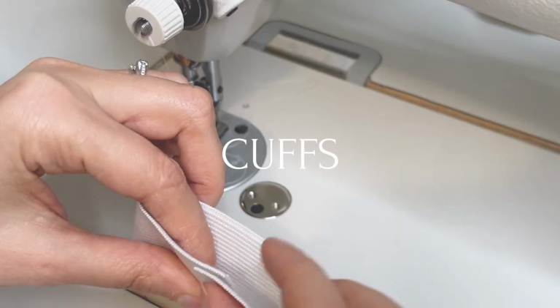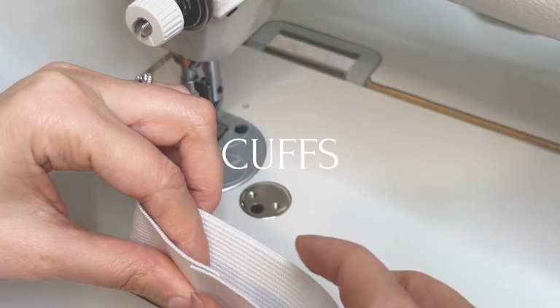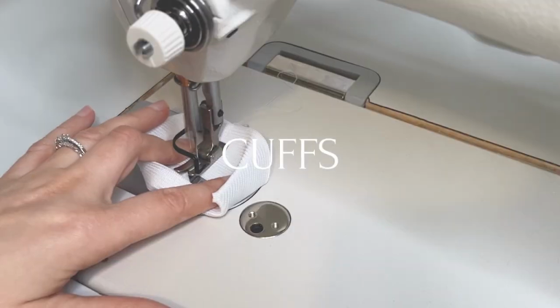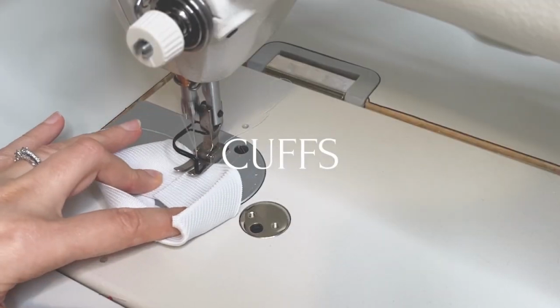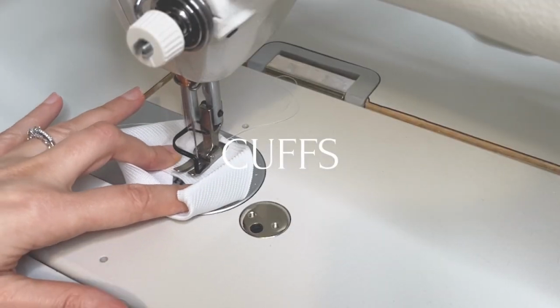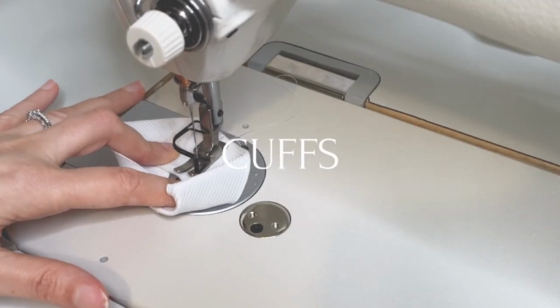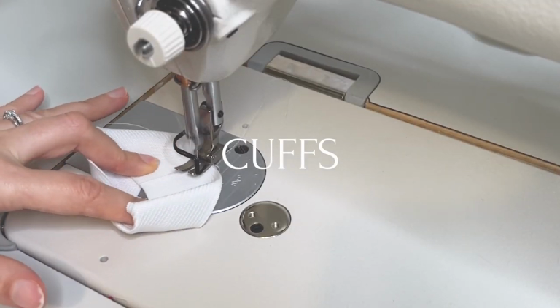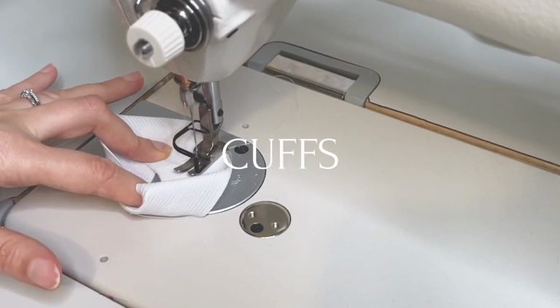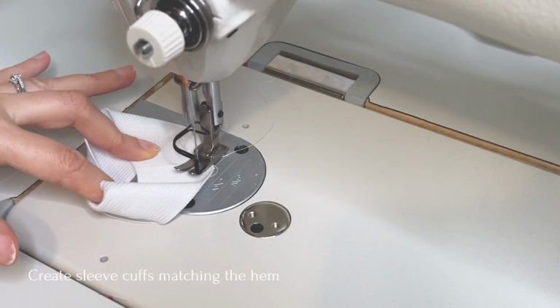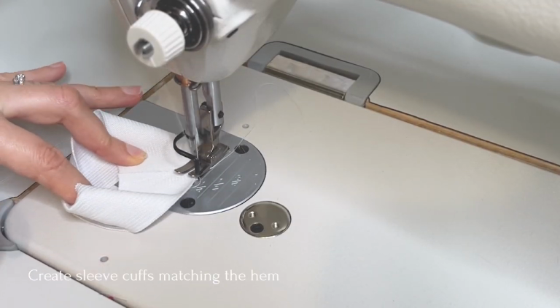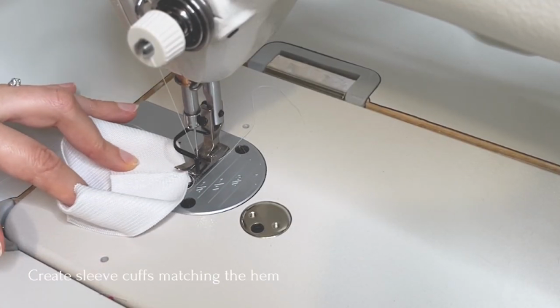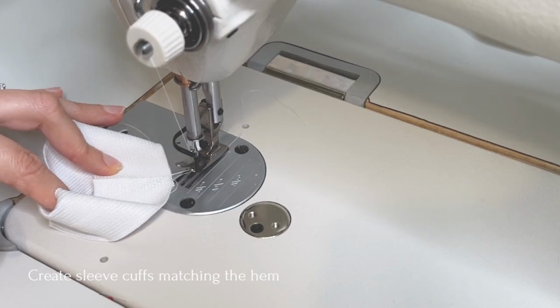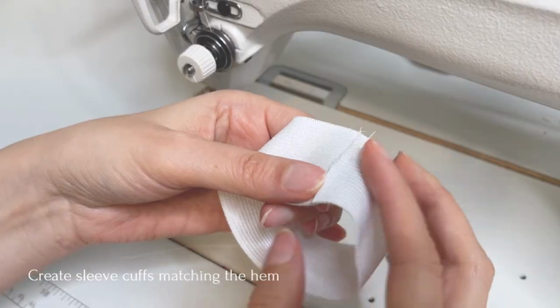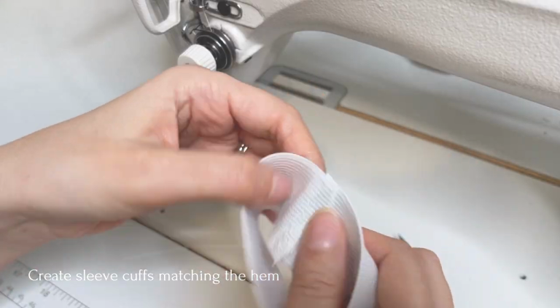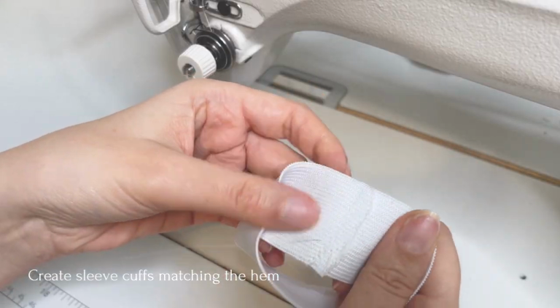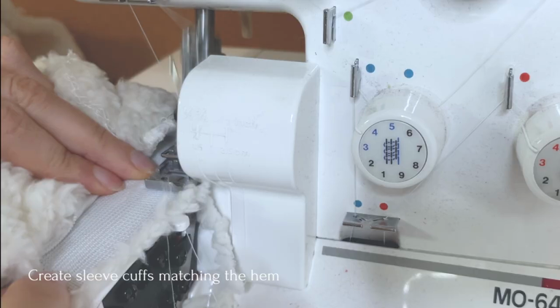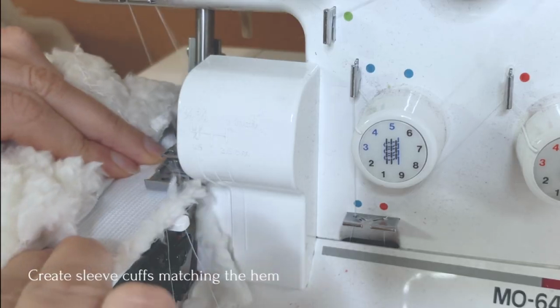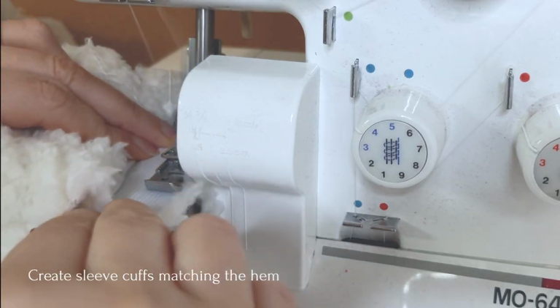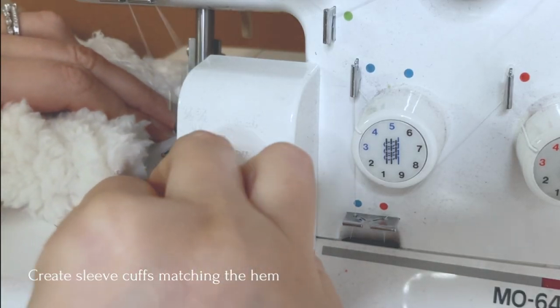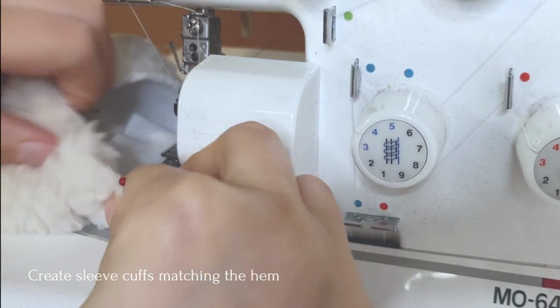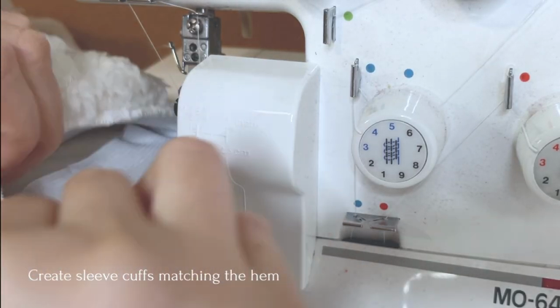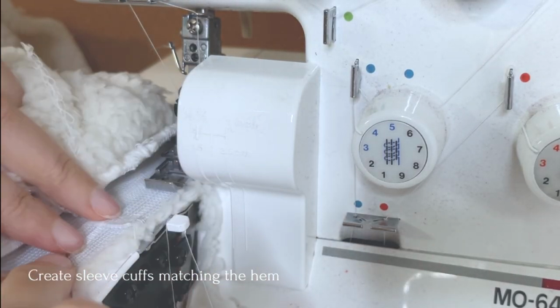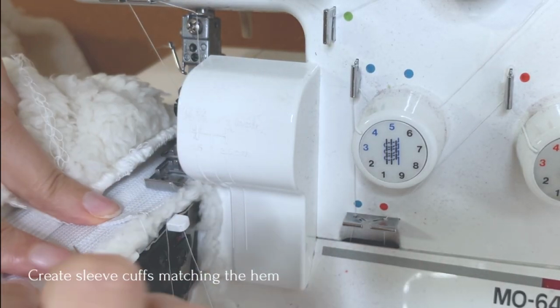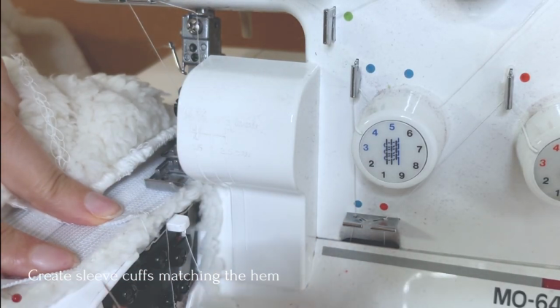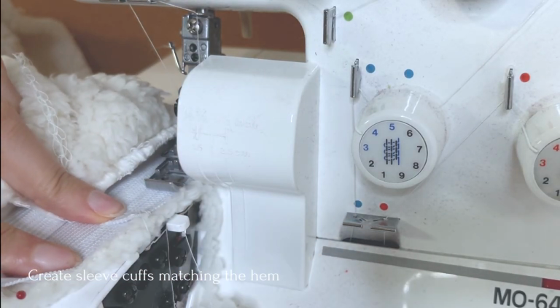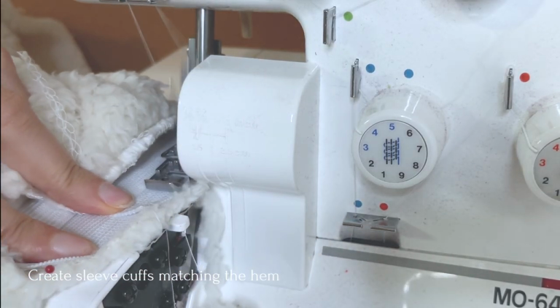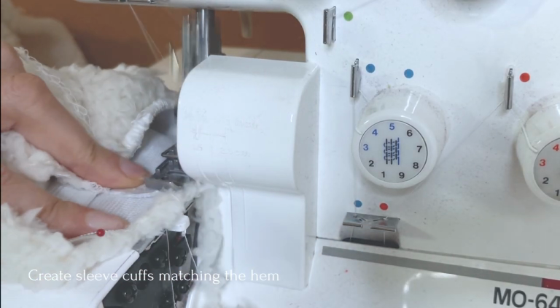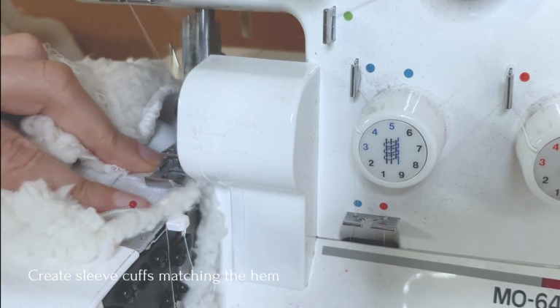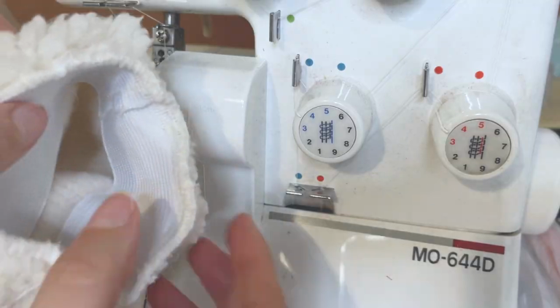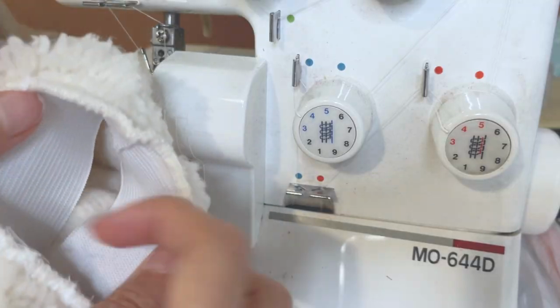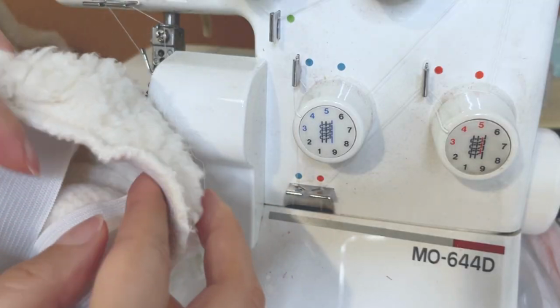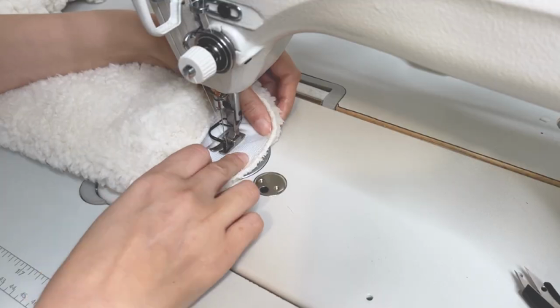Now for the cuffs, create your sleeve cuffs in the same way that we did the hem. Or, if this weight is a little hard on your machine, you can always make an elastic casing and then insert your elastic.